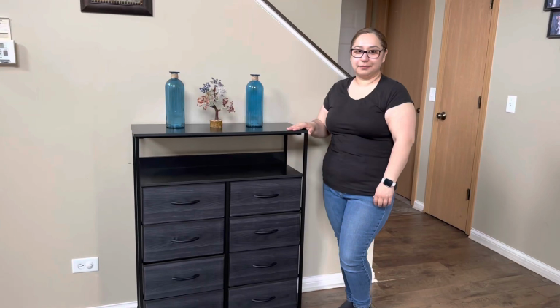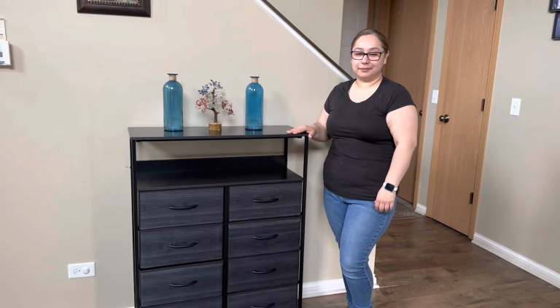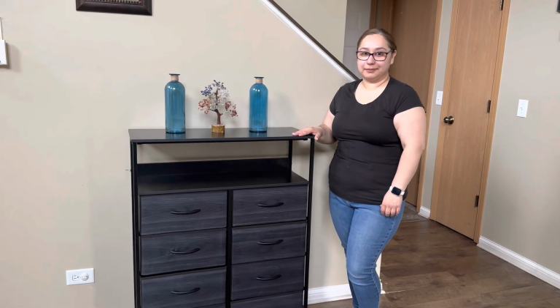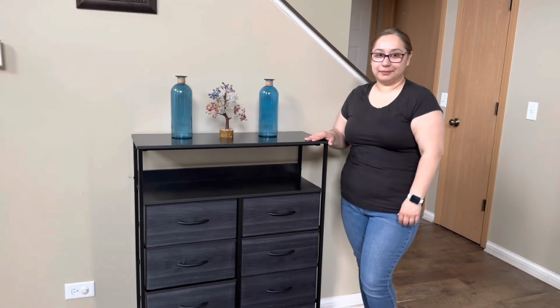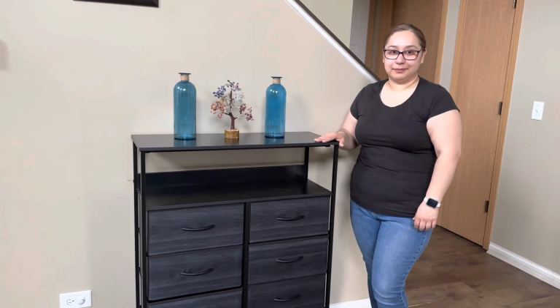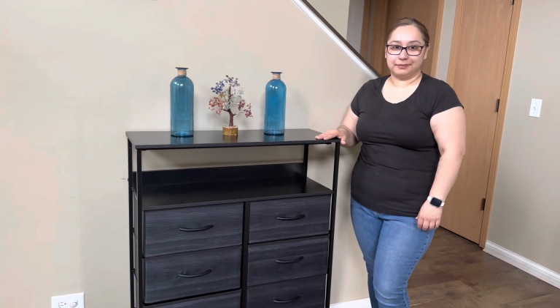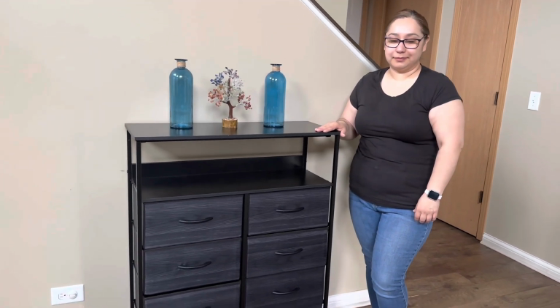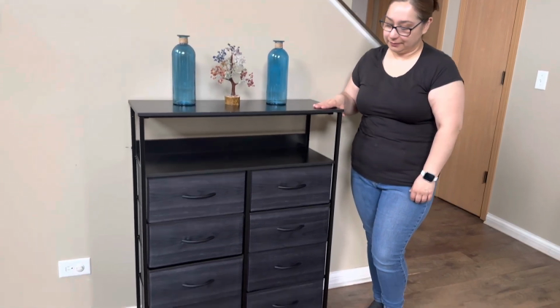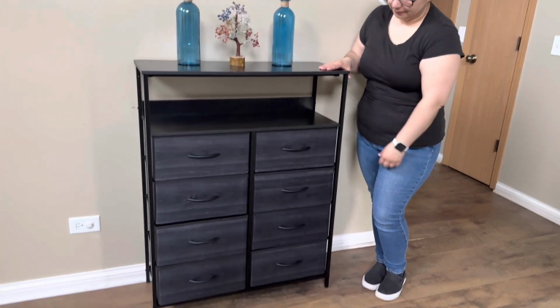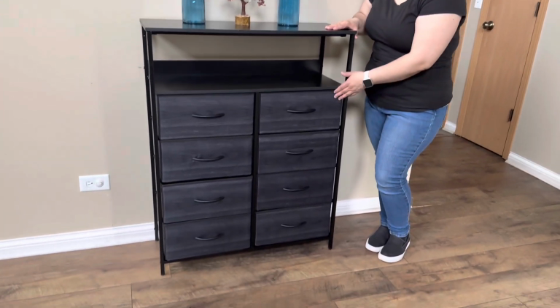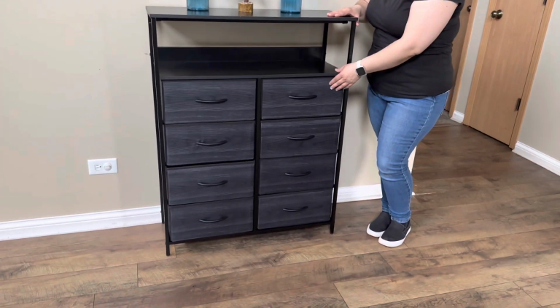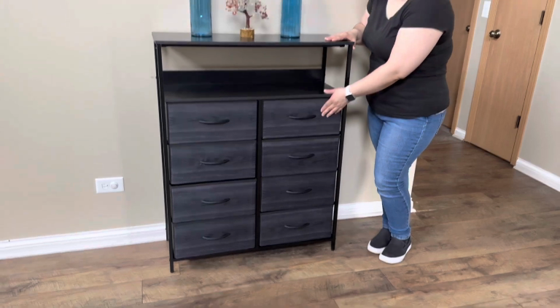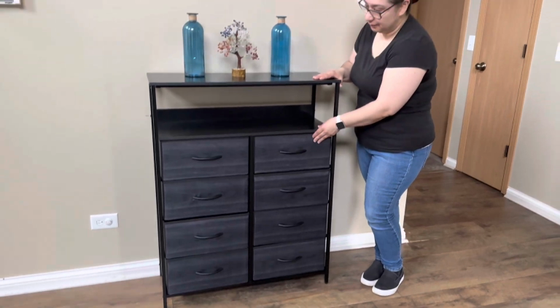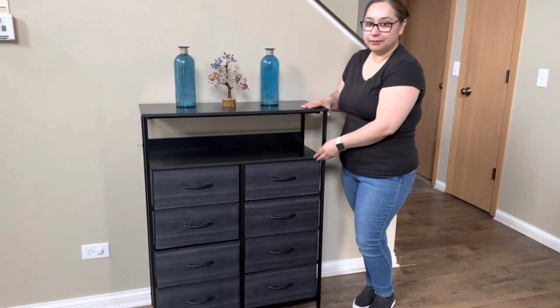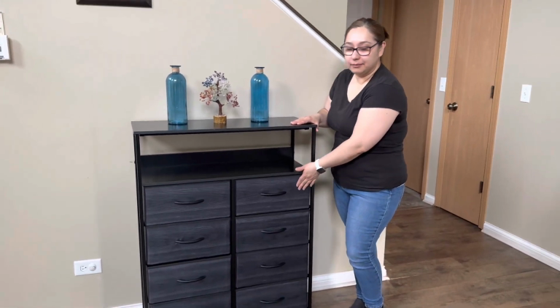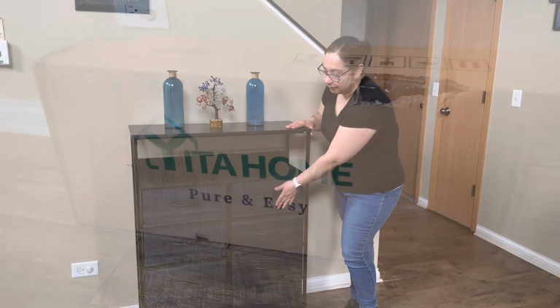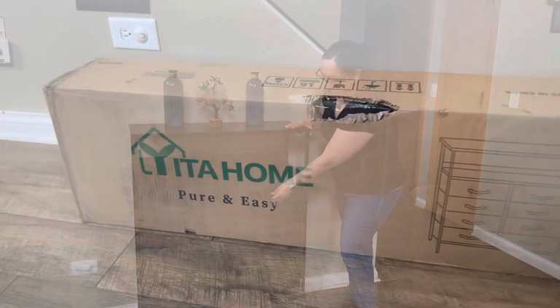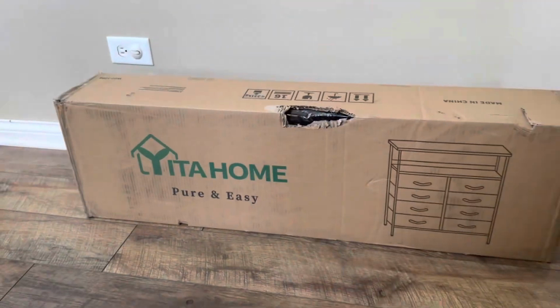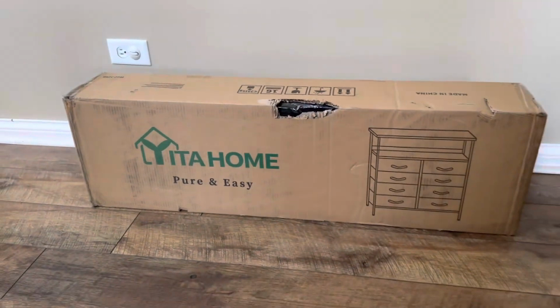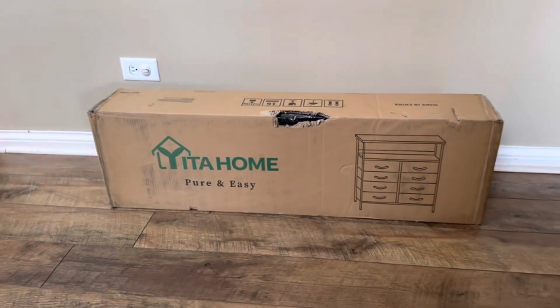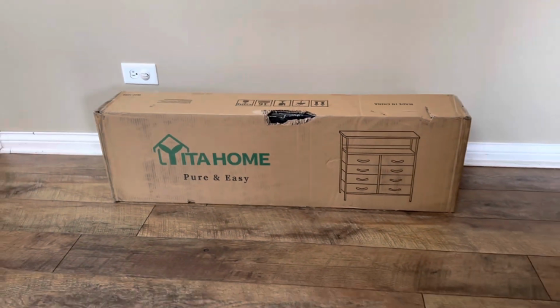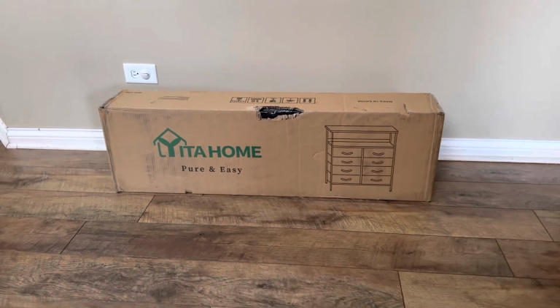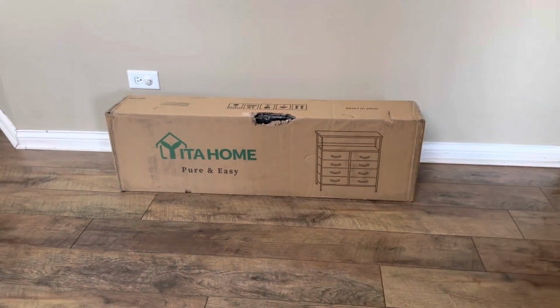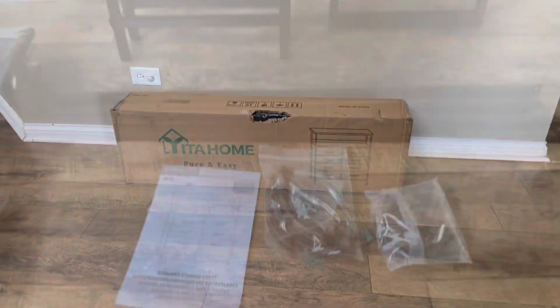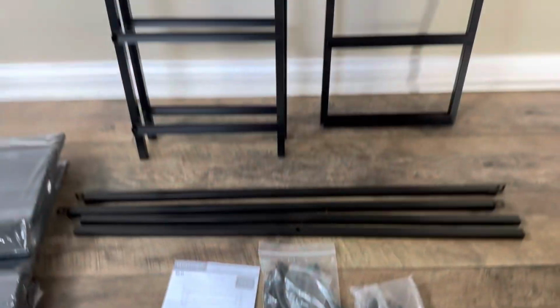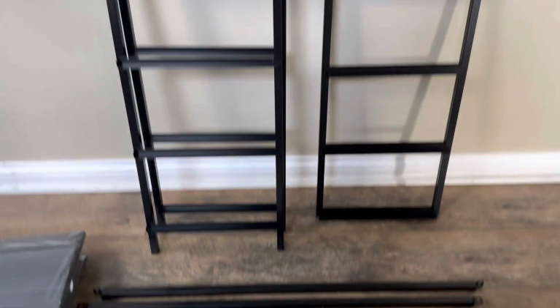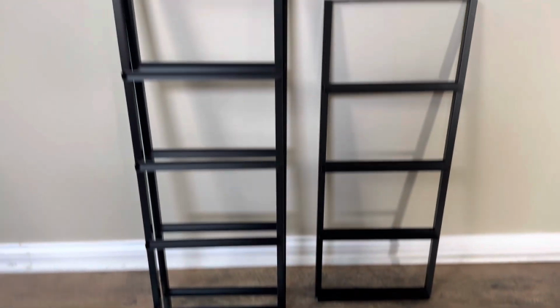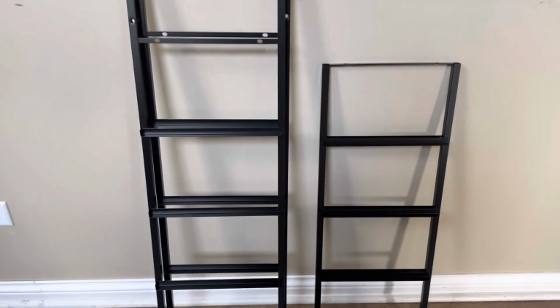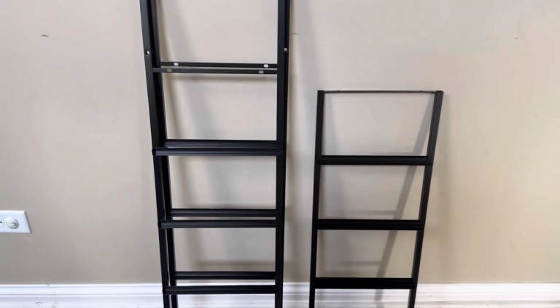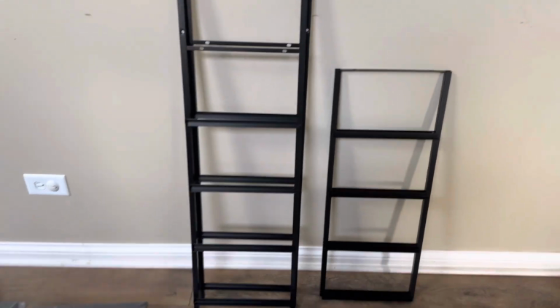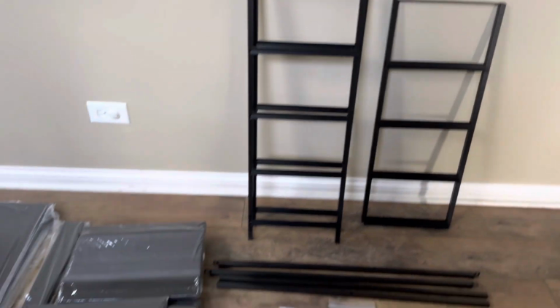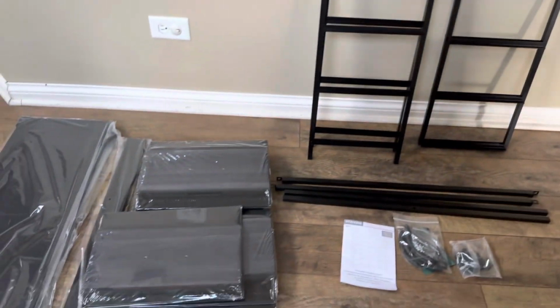Hey guys, today we finished setting up this eight drawer fabric dresser from Jita Home. Here we have how everything came packaged — as you can see, it was very well organized and it was an easy install.